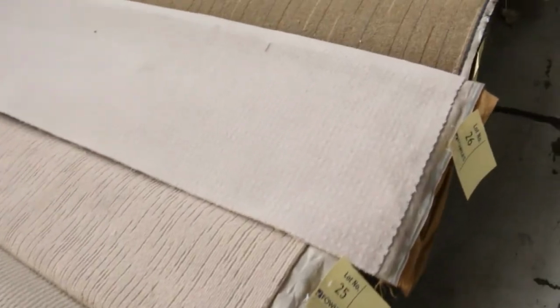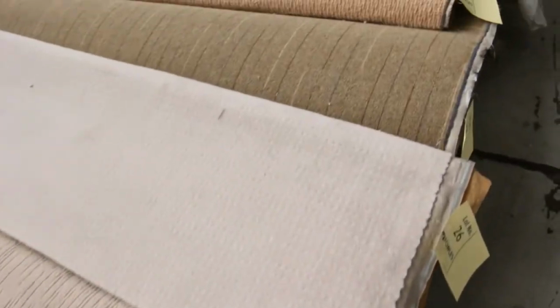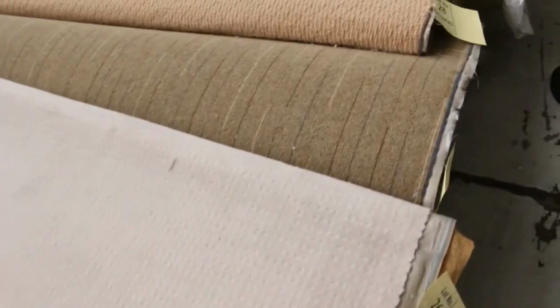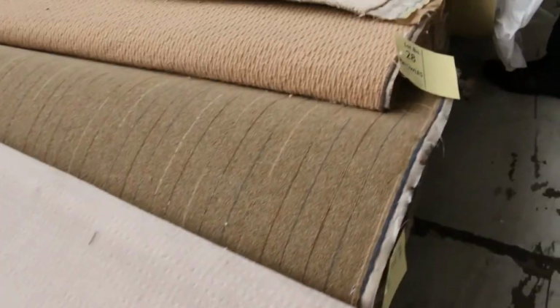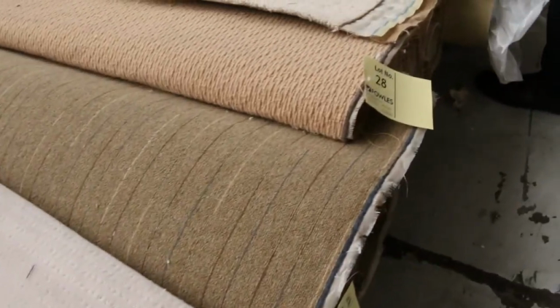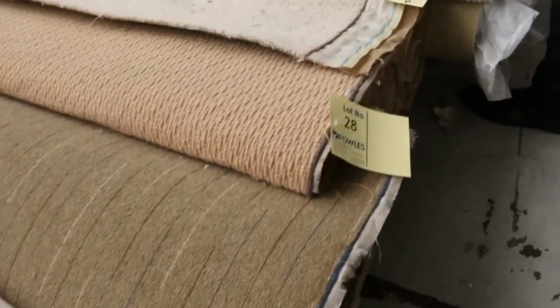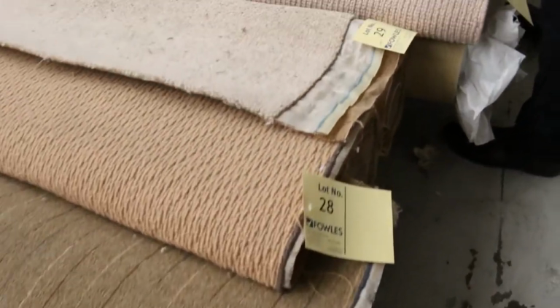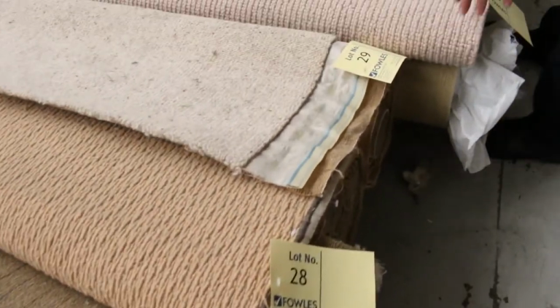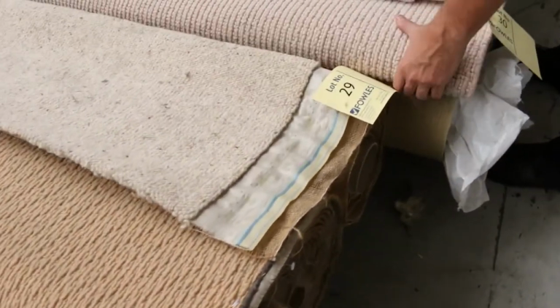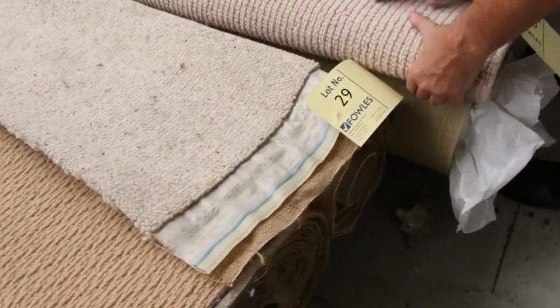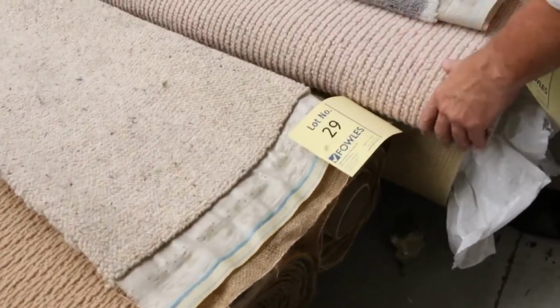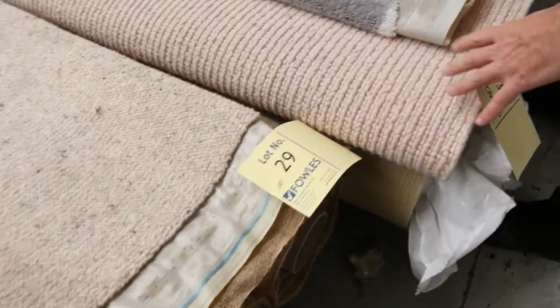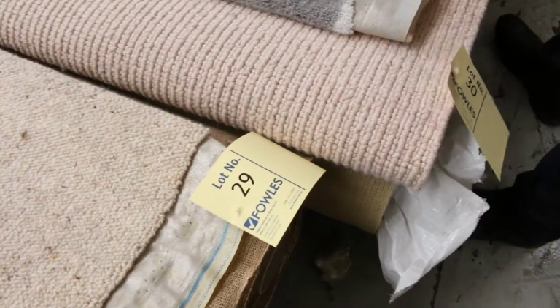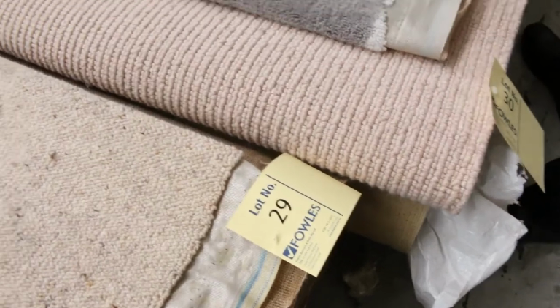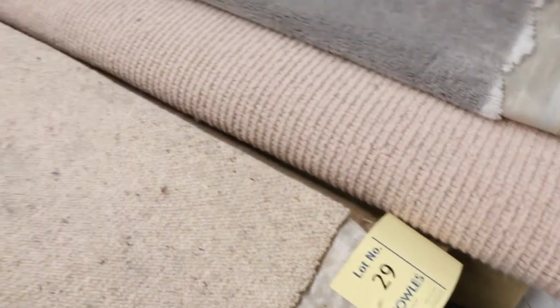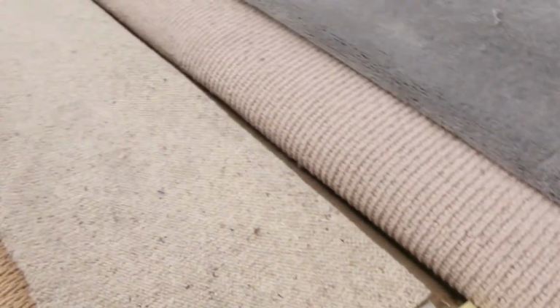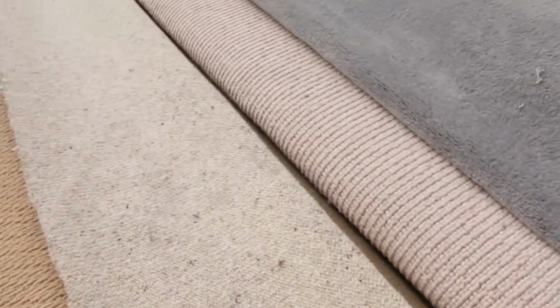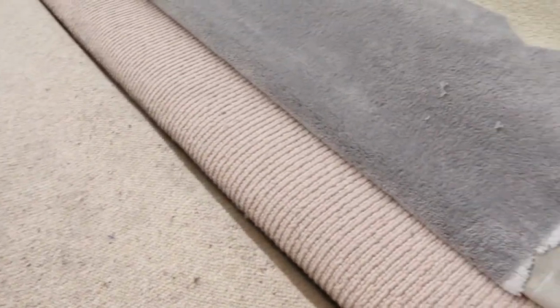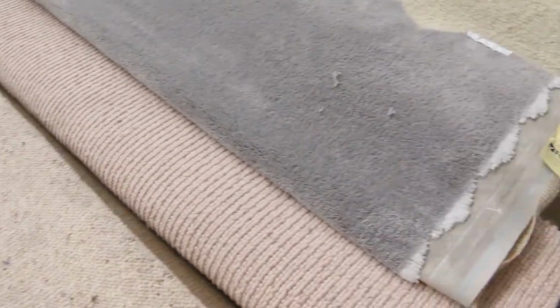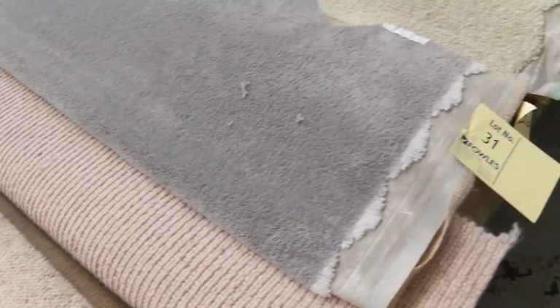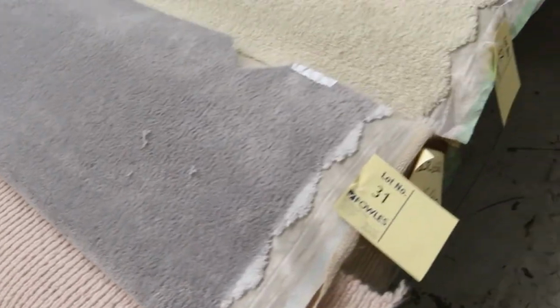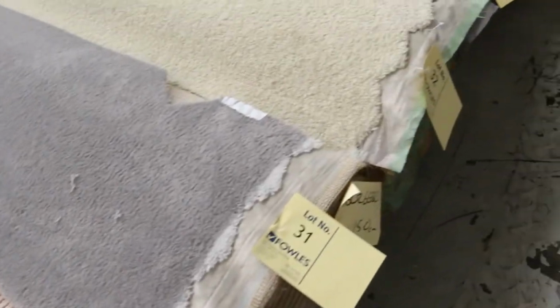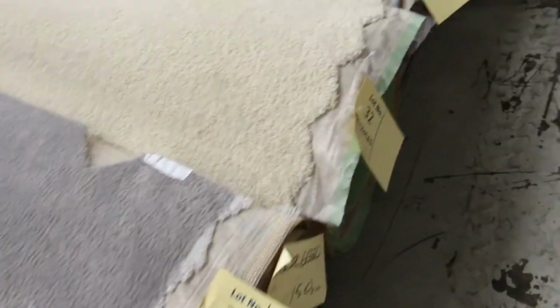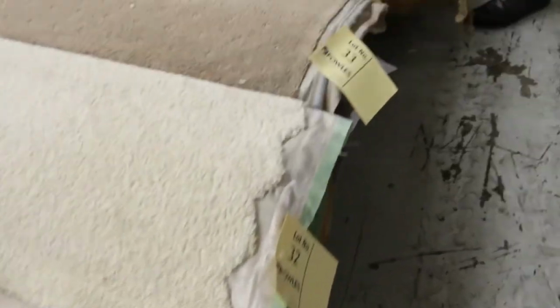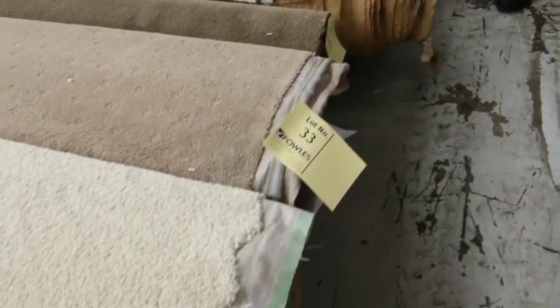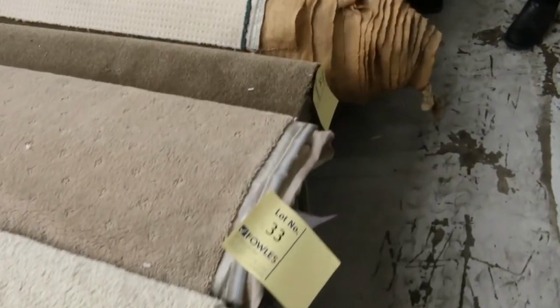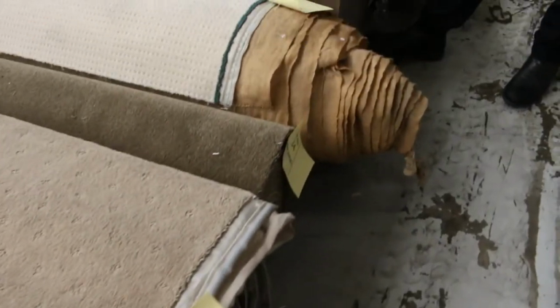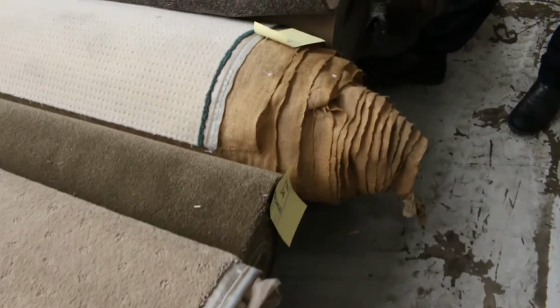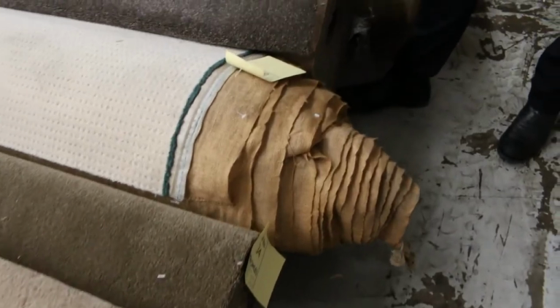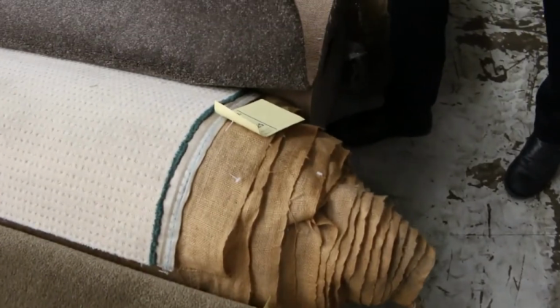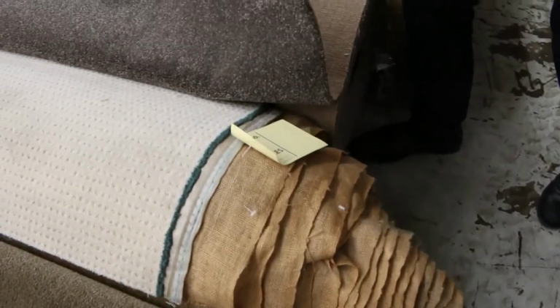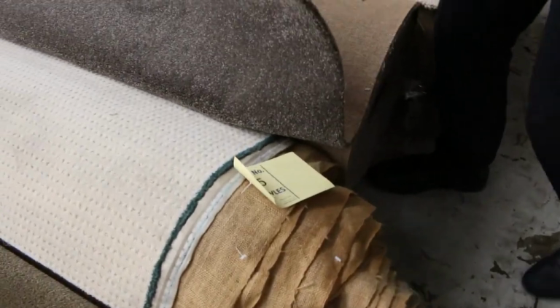We've got the colours — there's some nice berber carpet, lots of wools. These chunky wool sizes are really popular. We've got pattern carpet there also, and always the nice twist pile which everyone really likes.